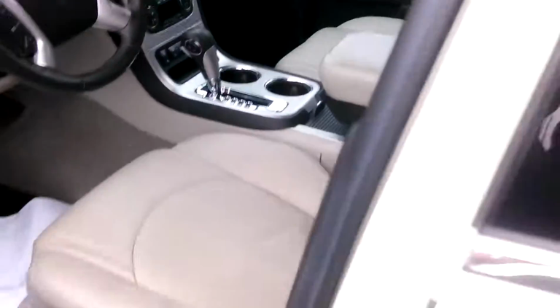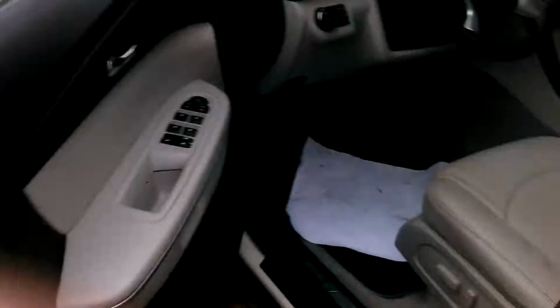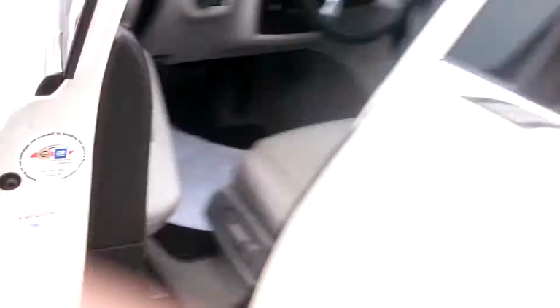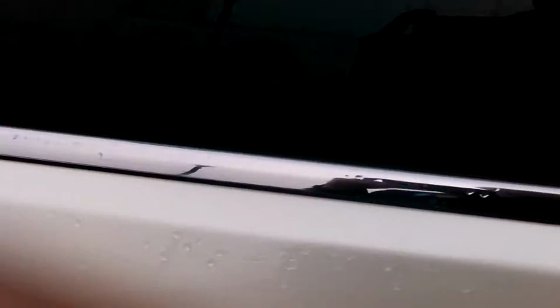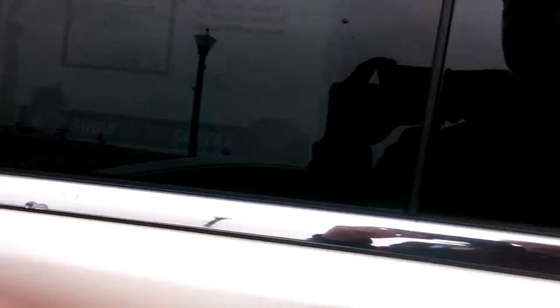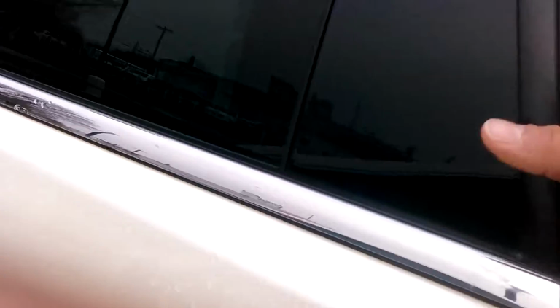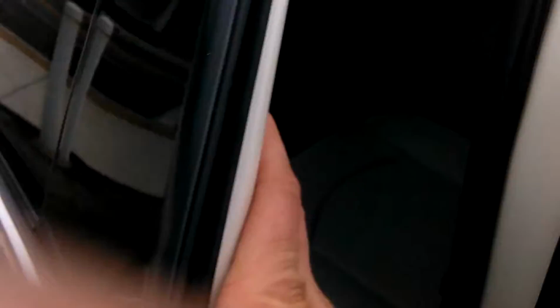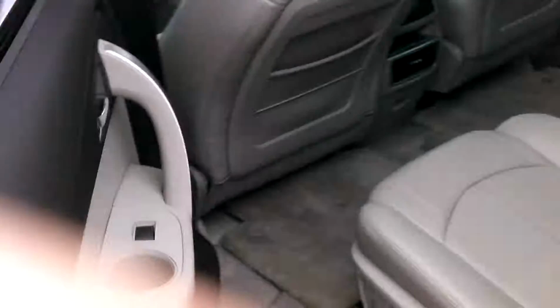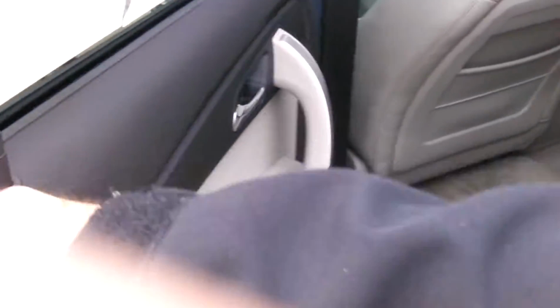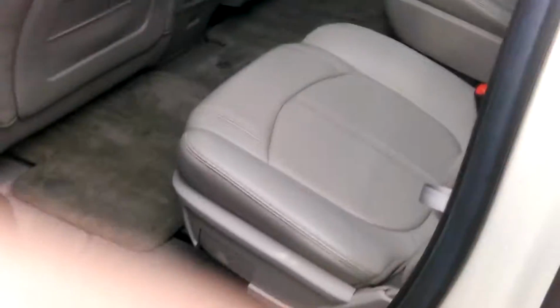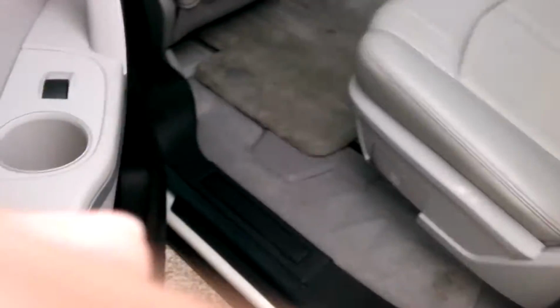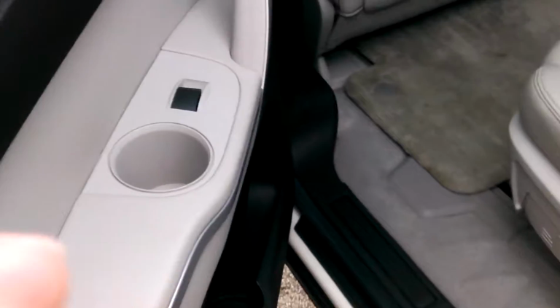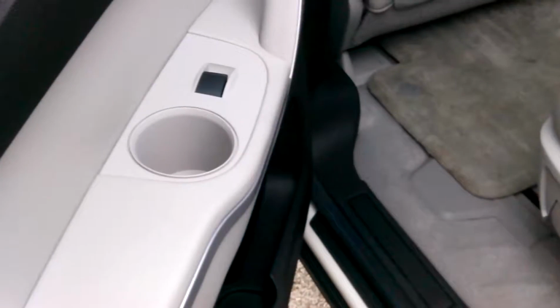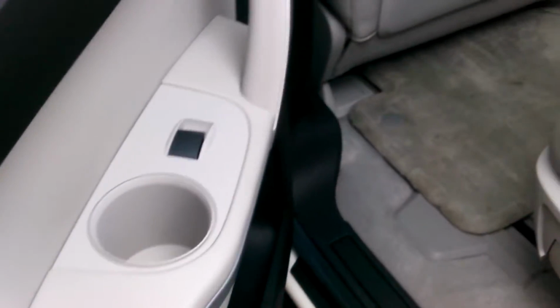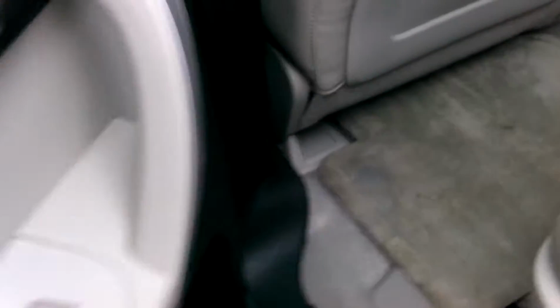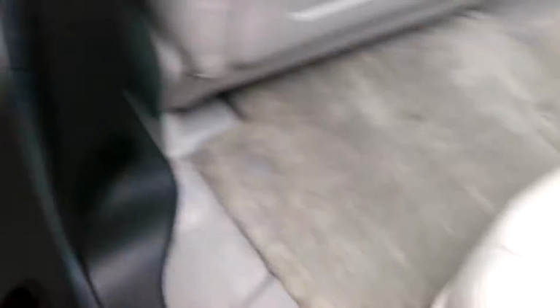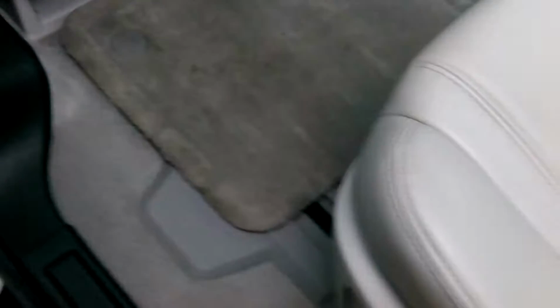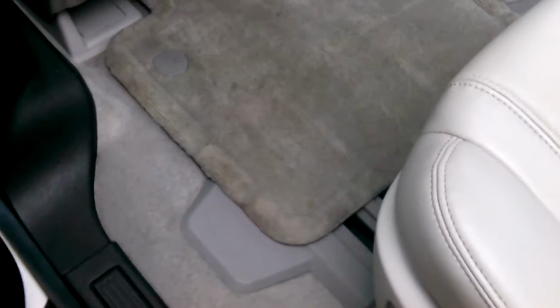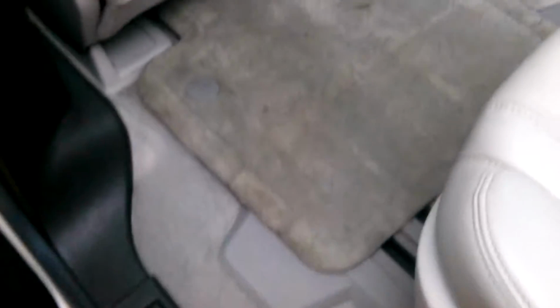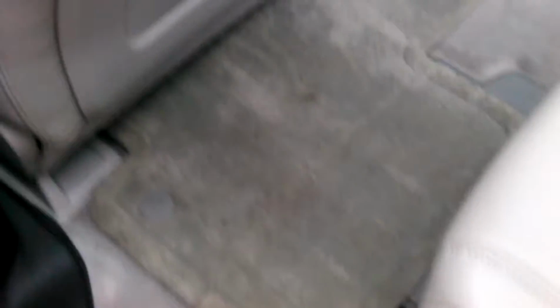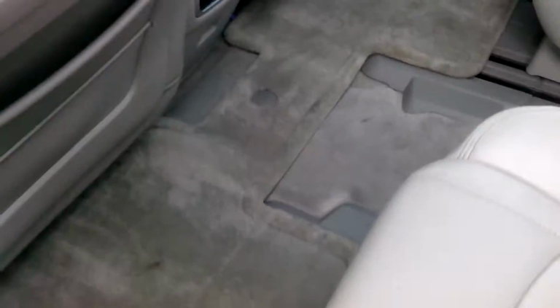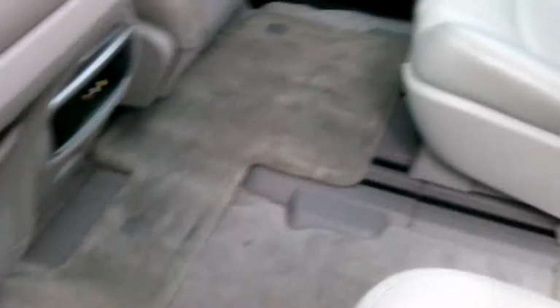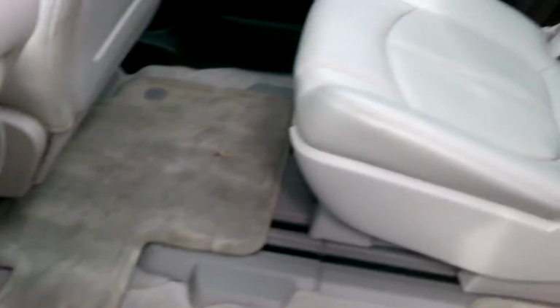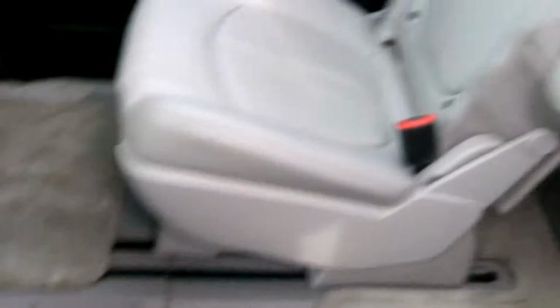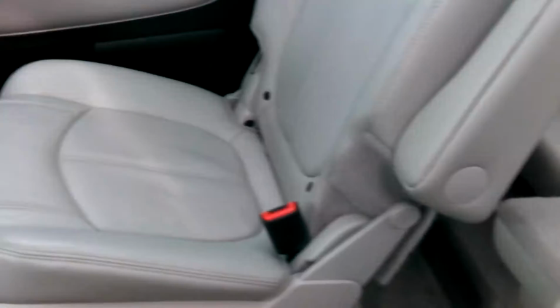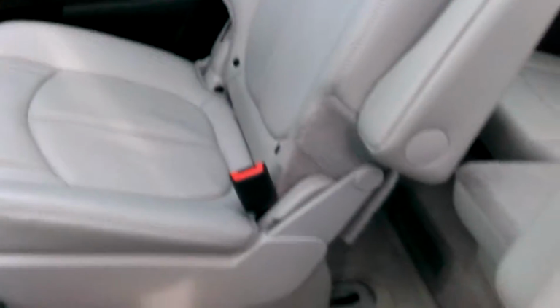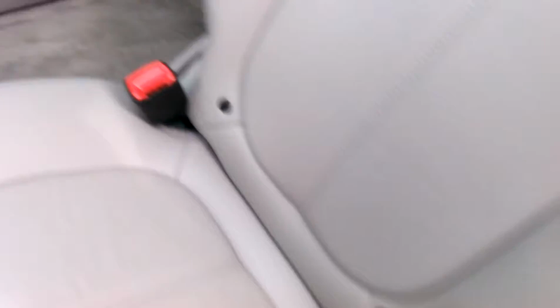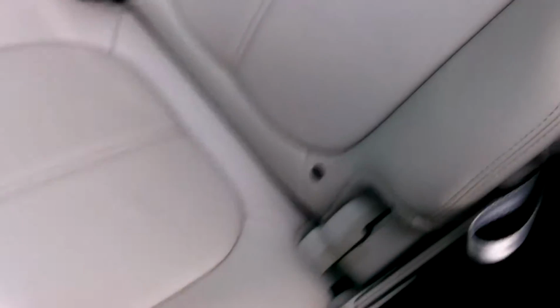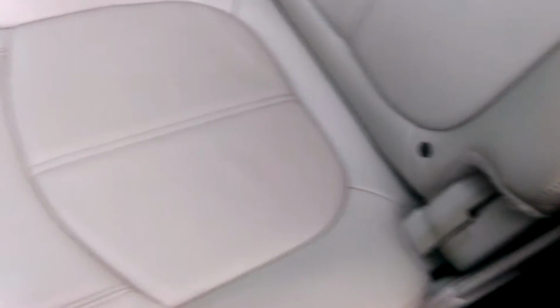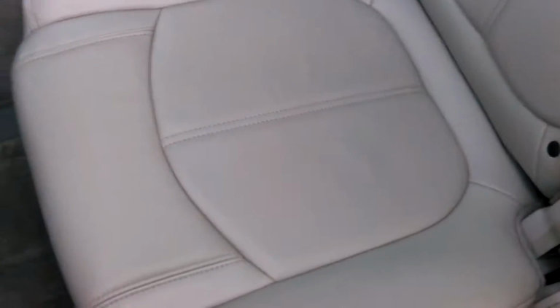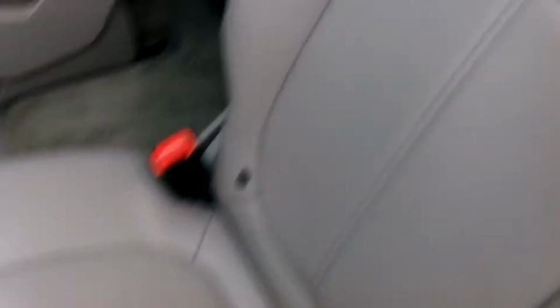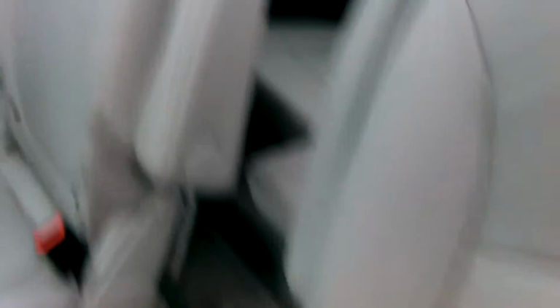I'm going to open up the back and let you see in the back. Looks like the floor mats were used a little bit, not a big deal. Looks like the back seats haven't really been sat in.